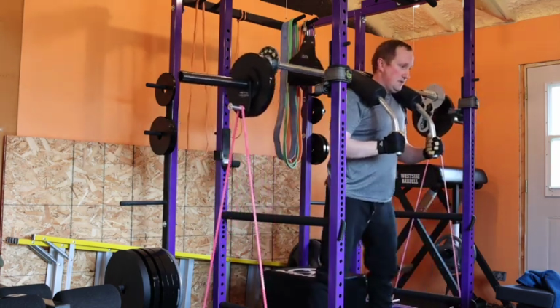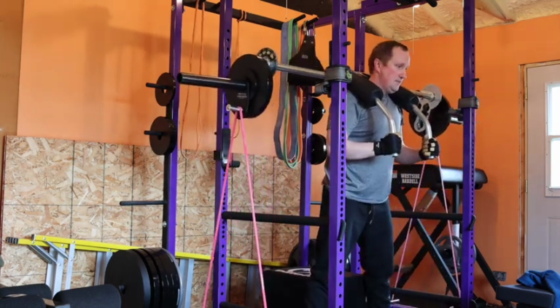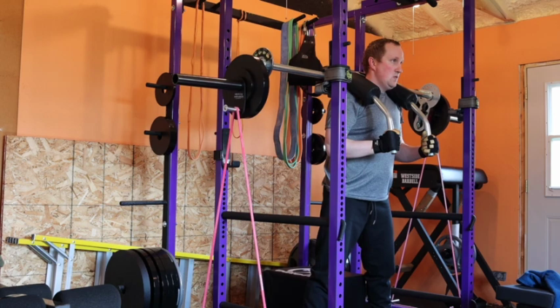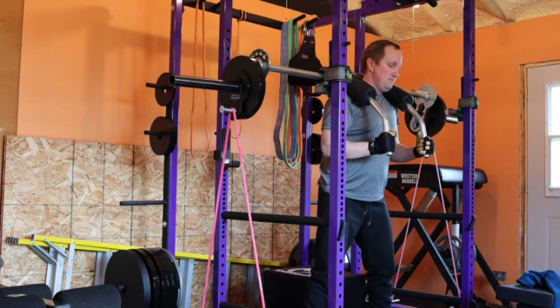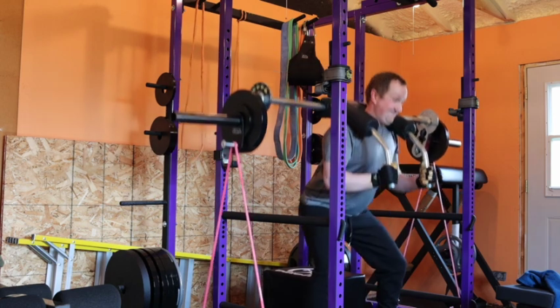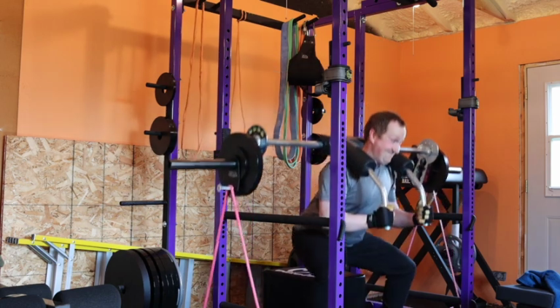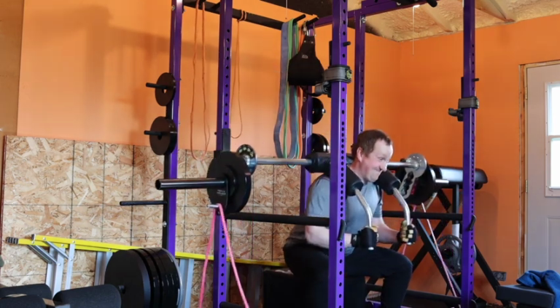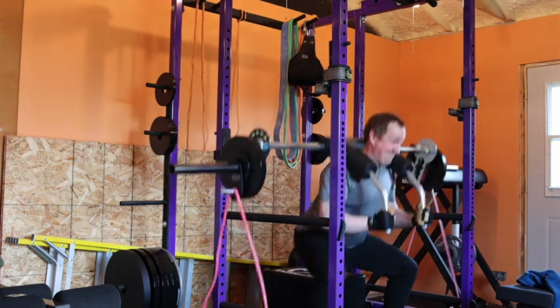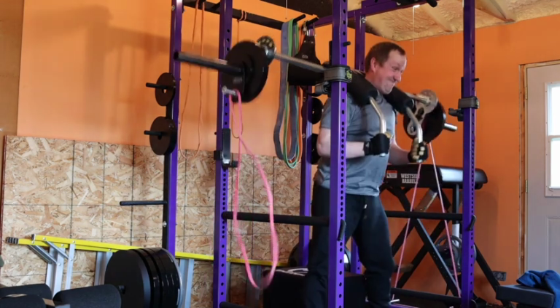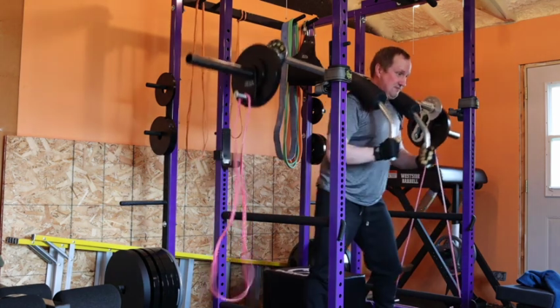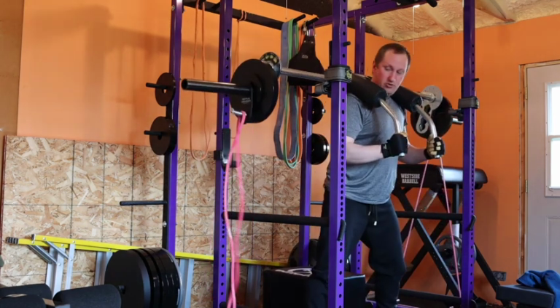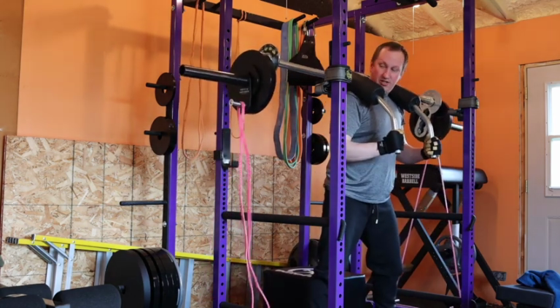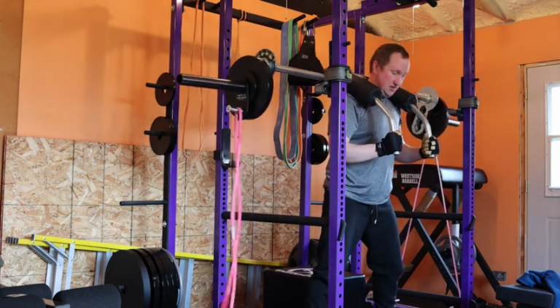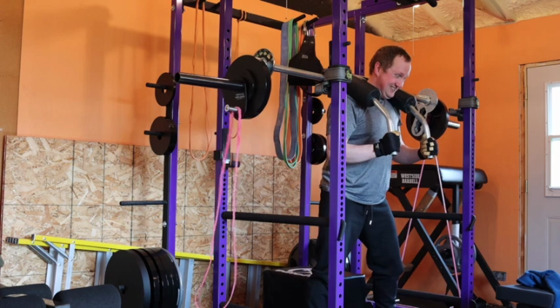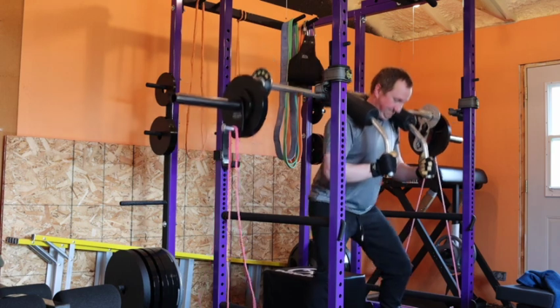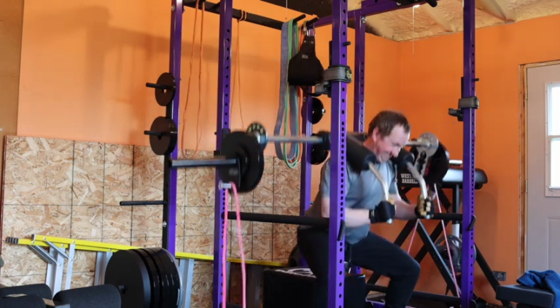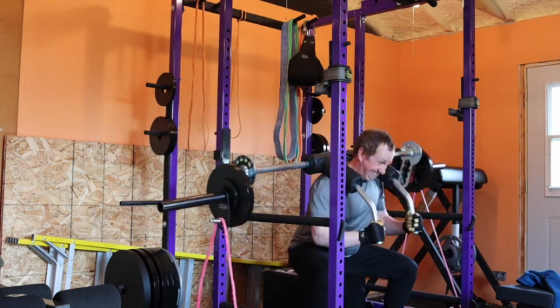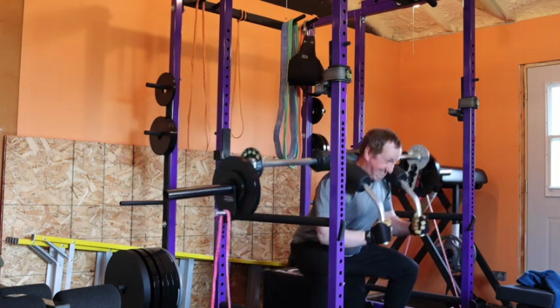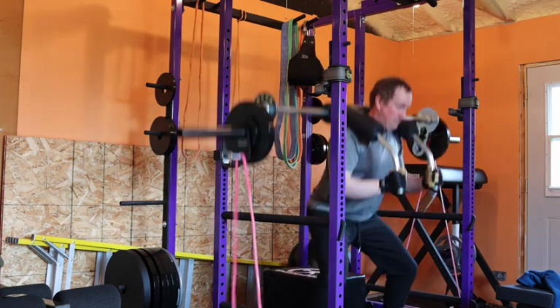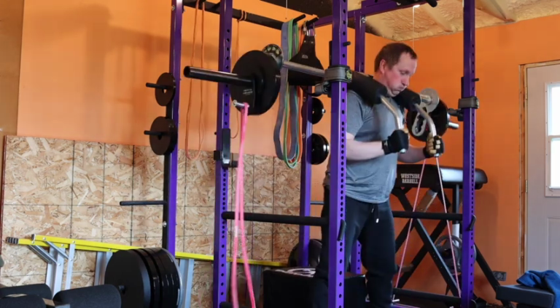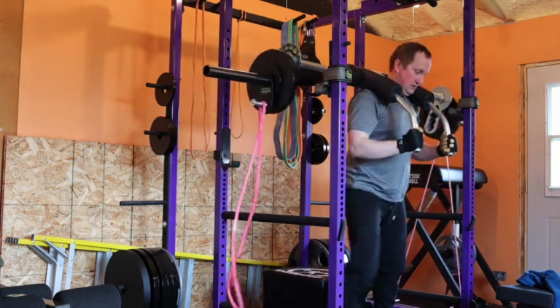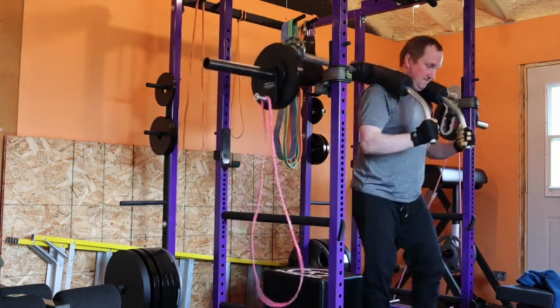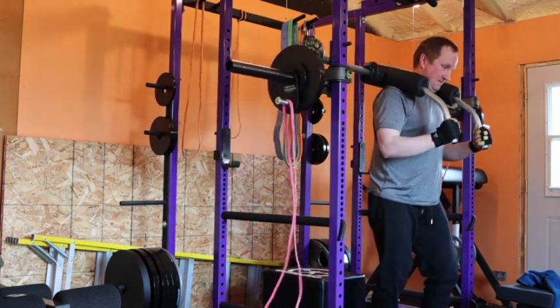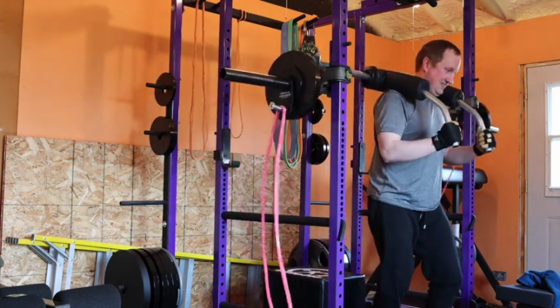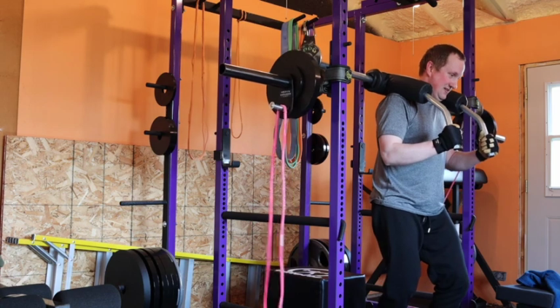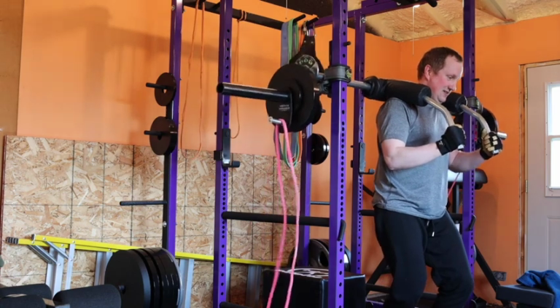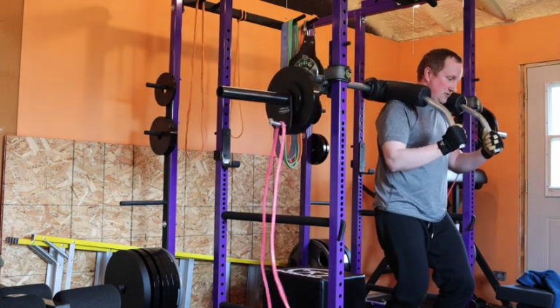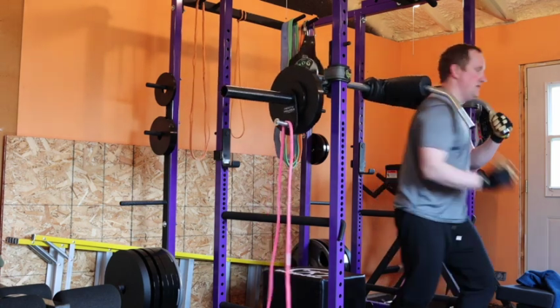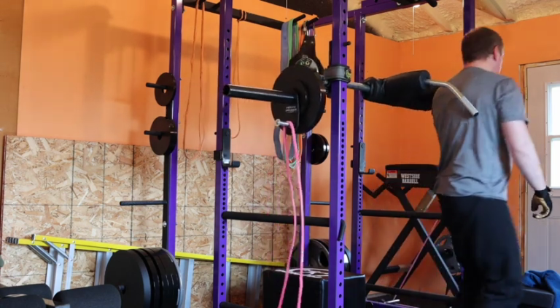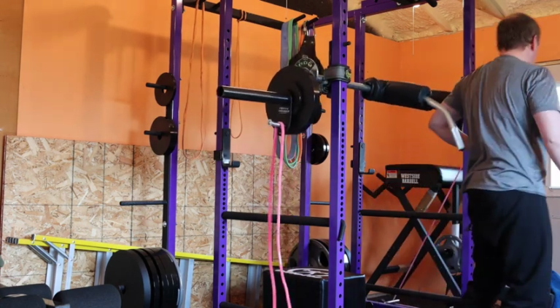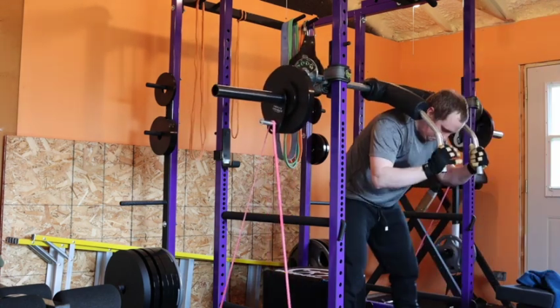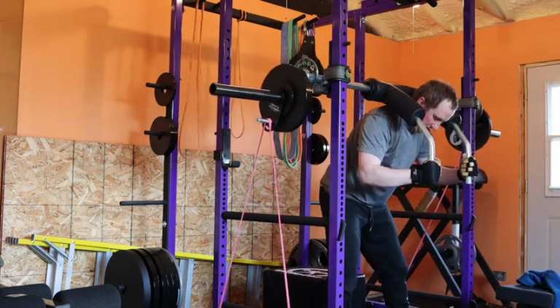As I come down, the band loosens and pops off. That's why you have to have your band set up properly. I go ahead and knock out my other rep — that wasn't very smart. I should have just wrapped it.